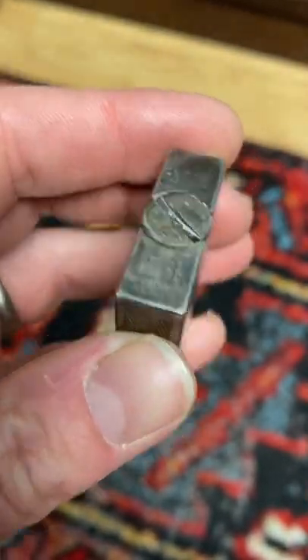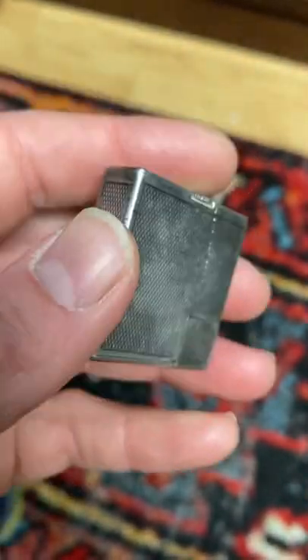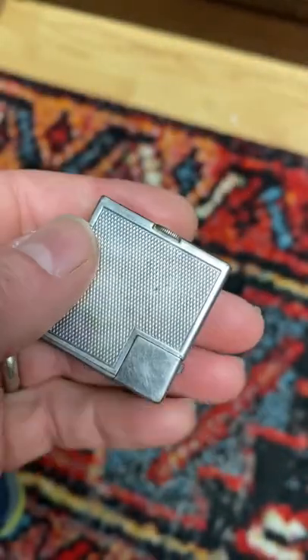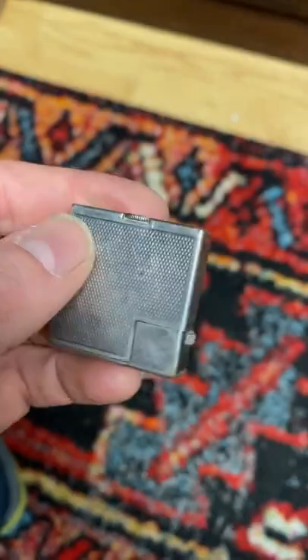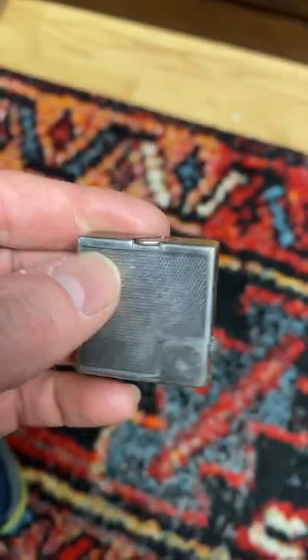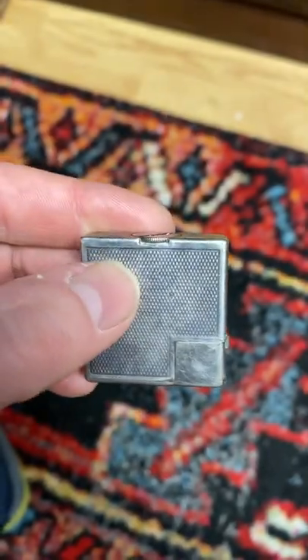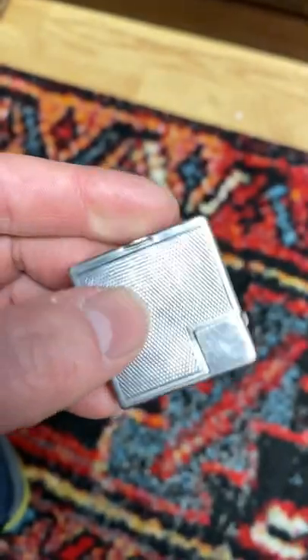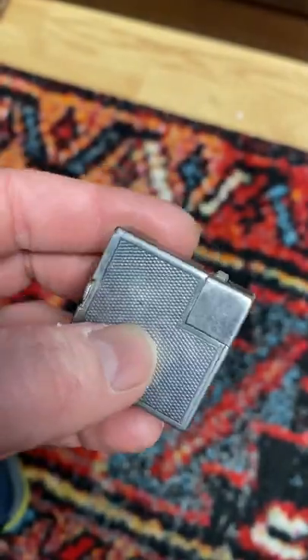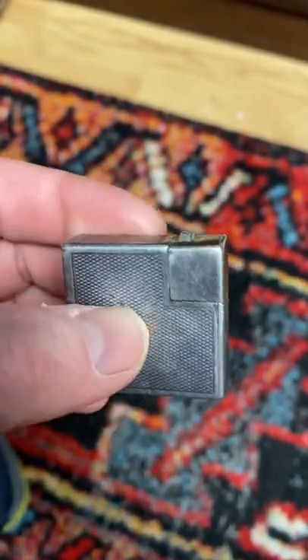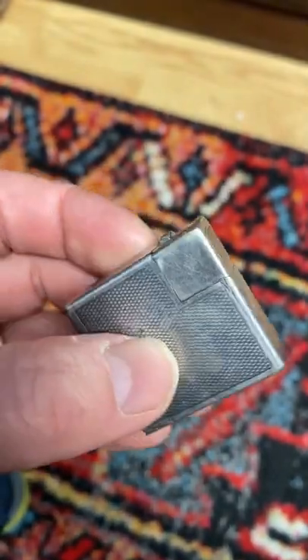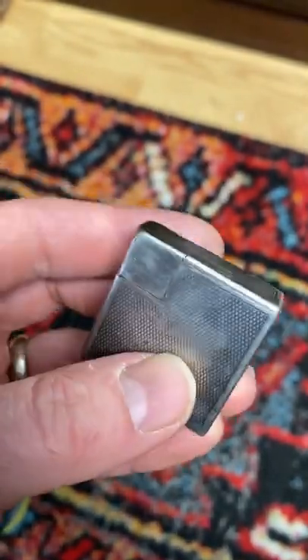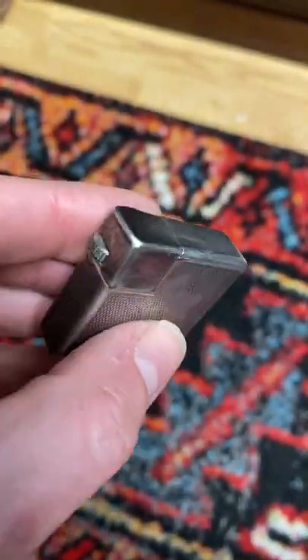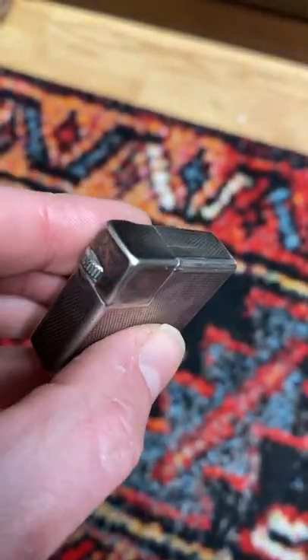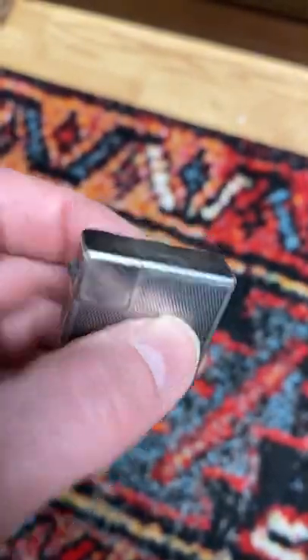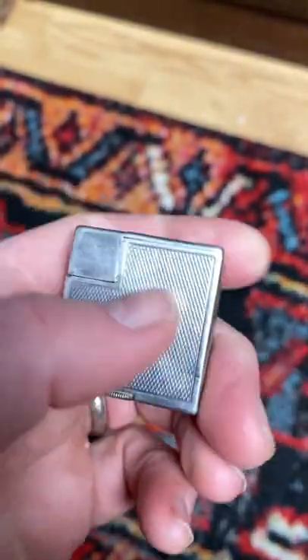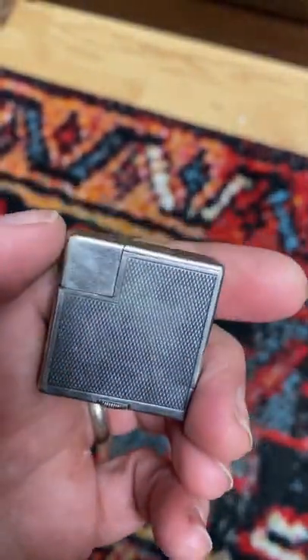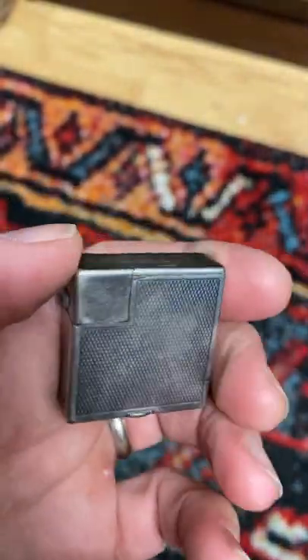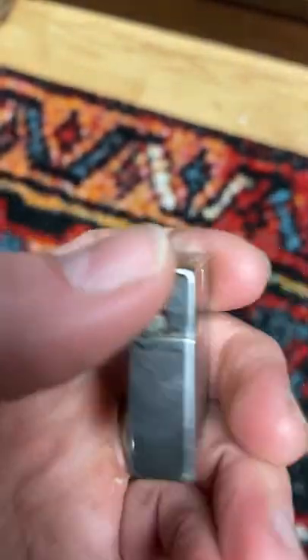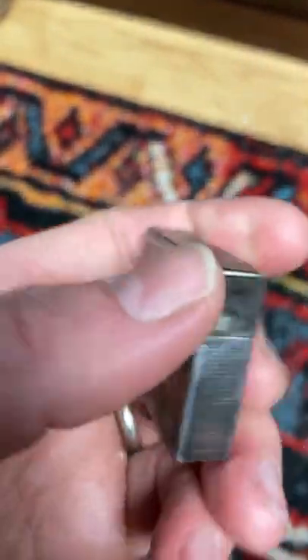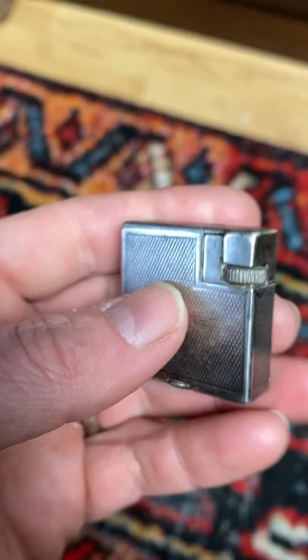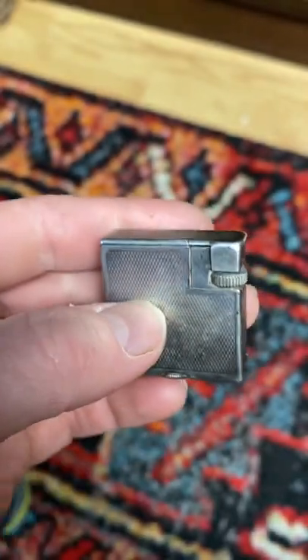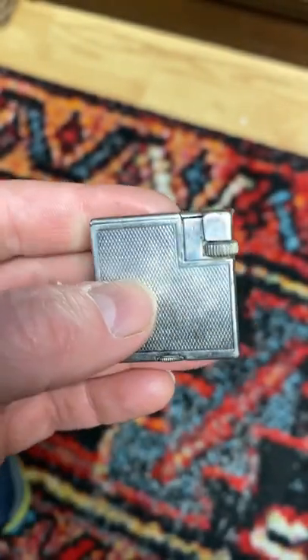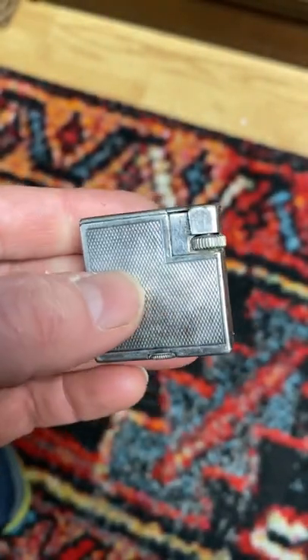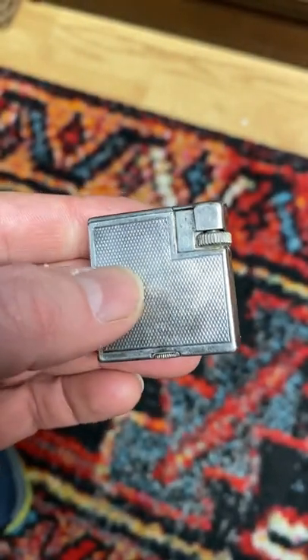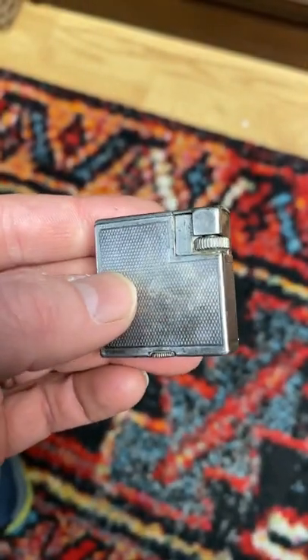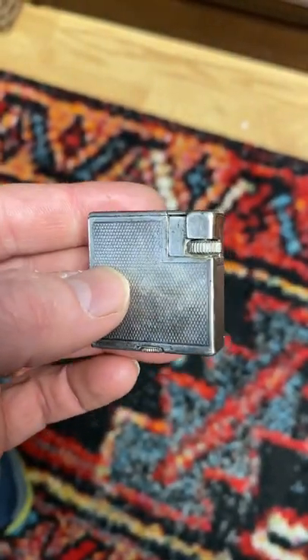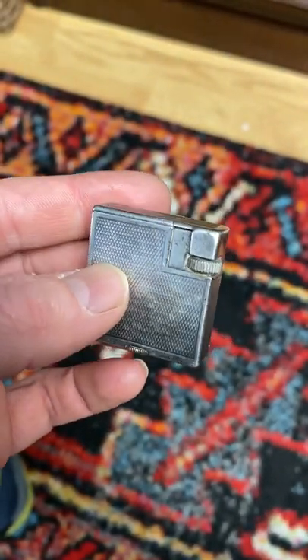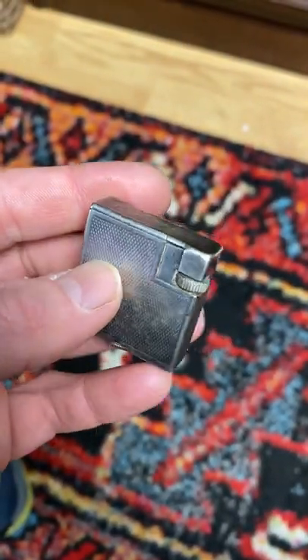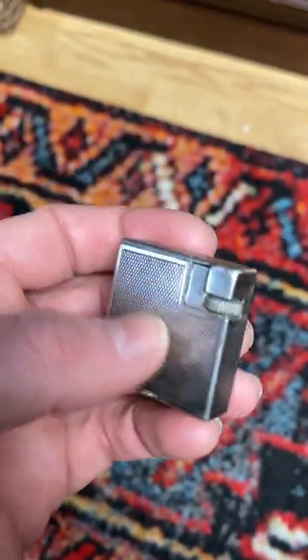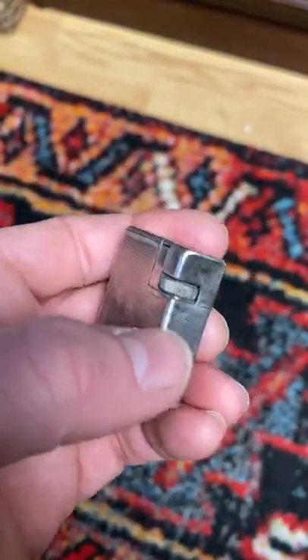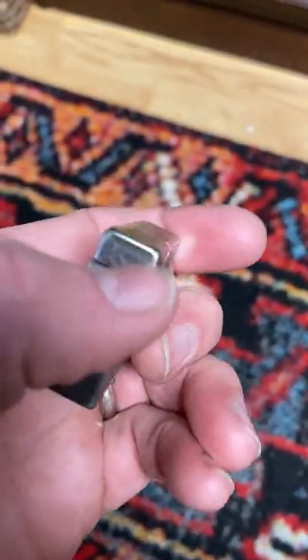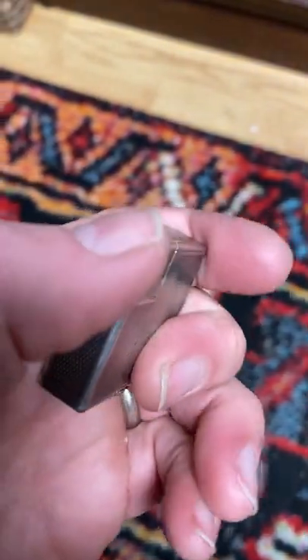I know that Dunhill makes arguably the best lighter out there, or at least did for a long time. This one after looking it up is called Square Boy. It's from the 1940s.